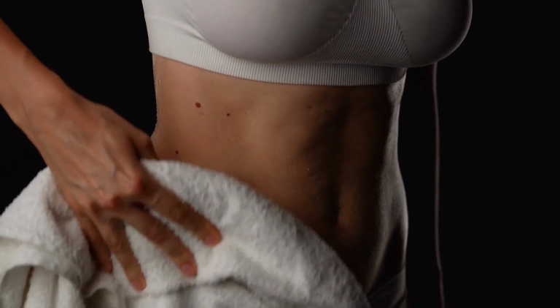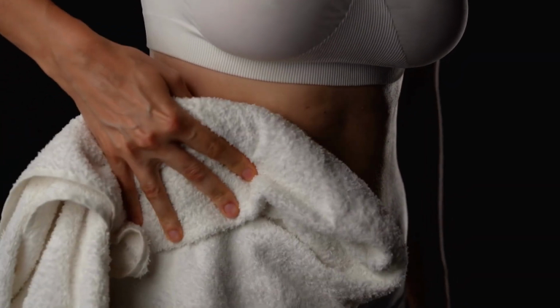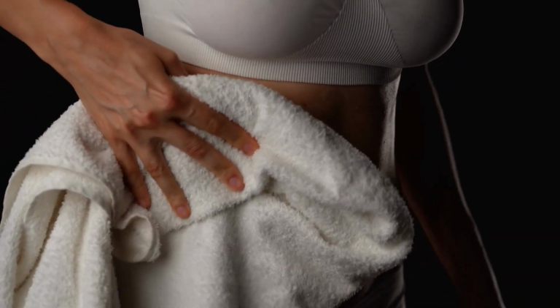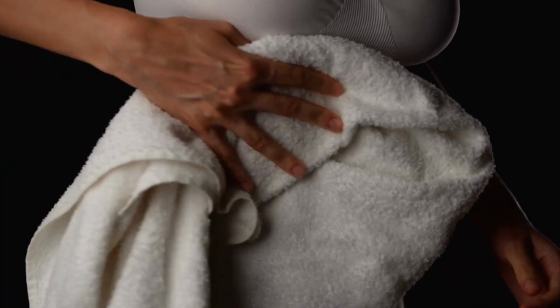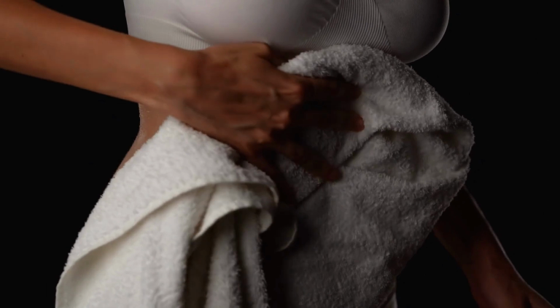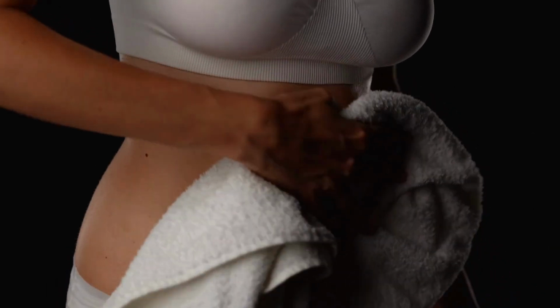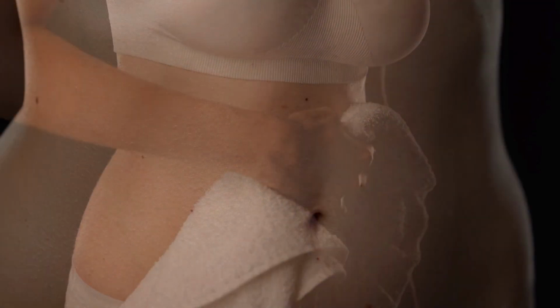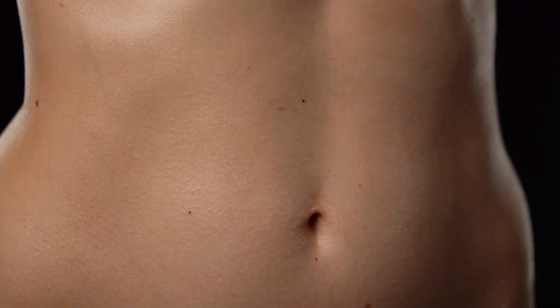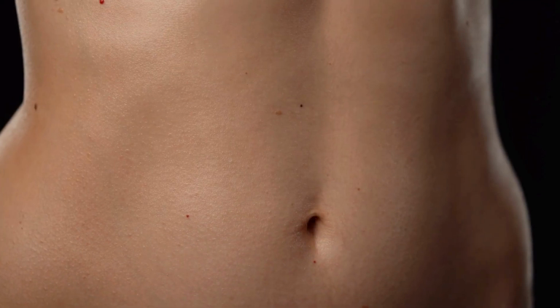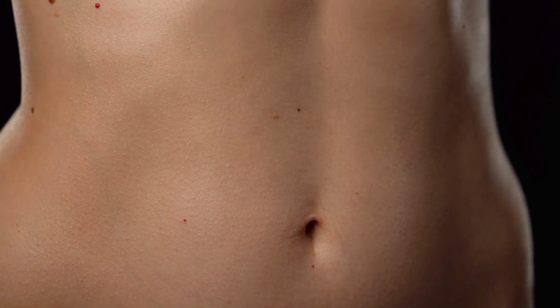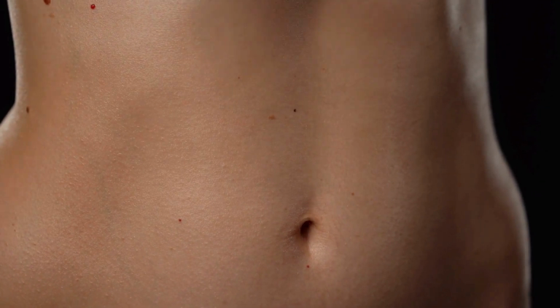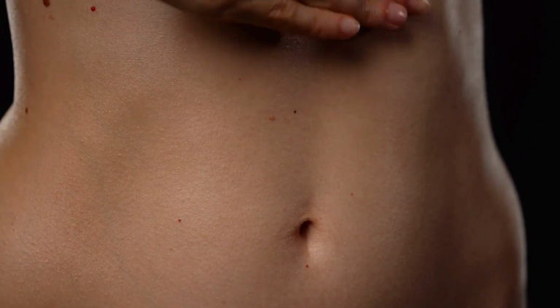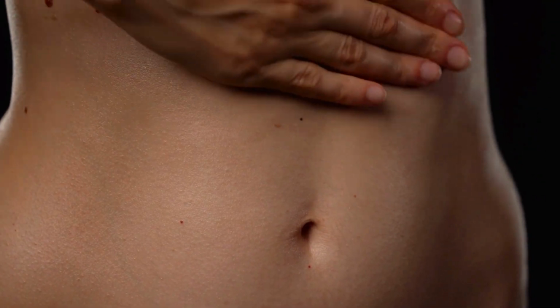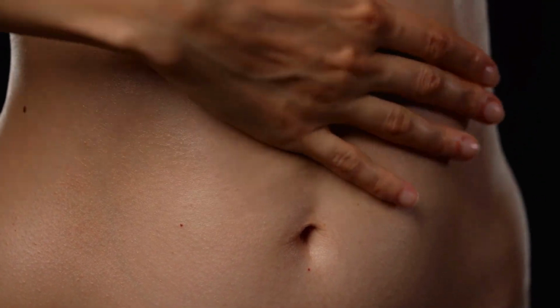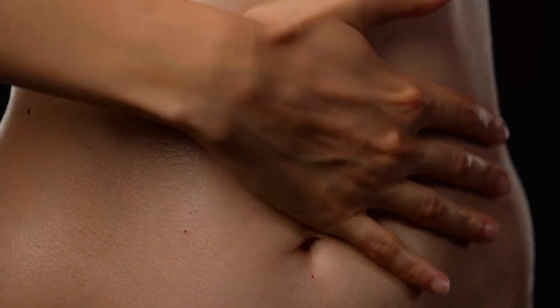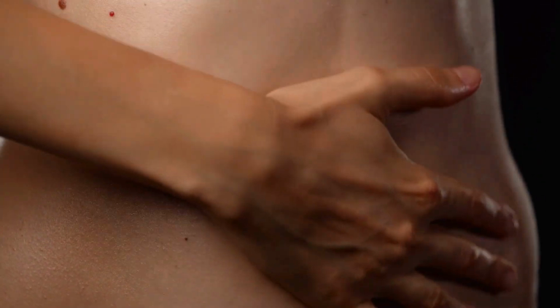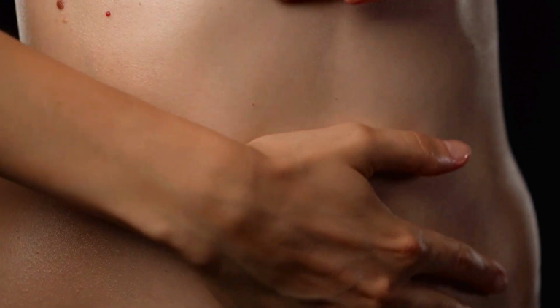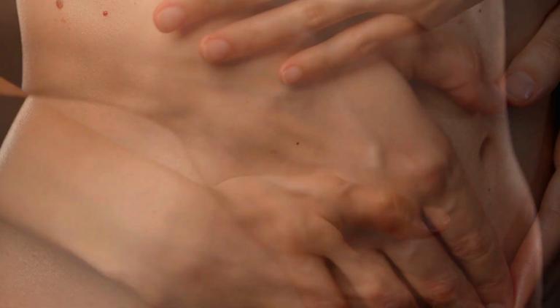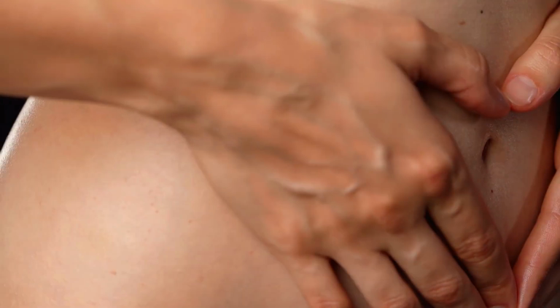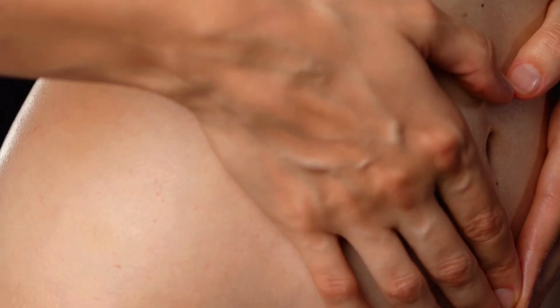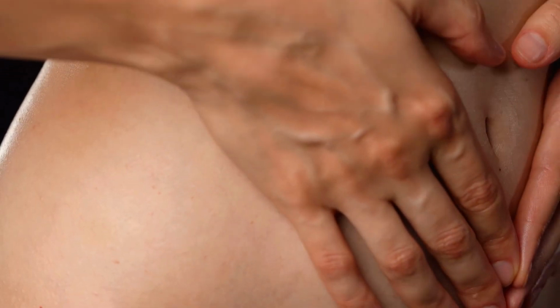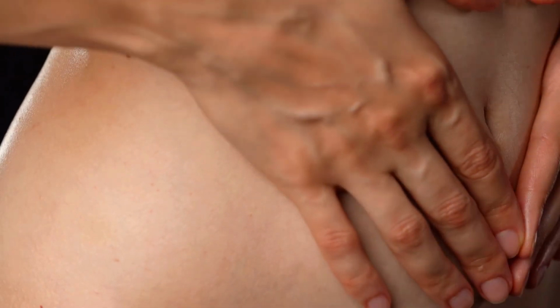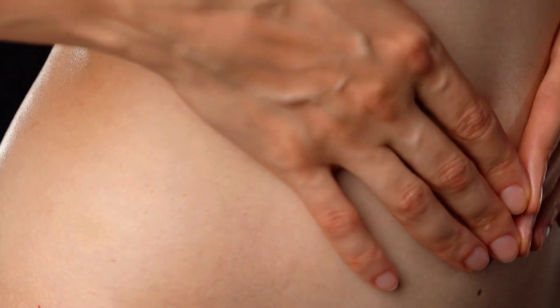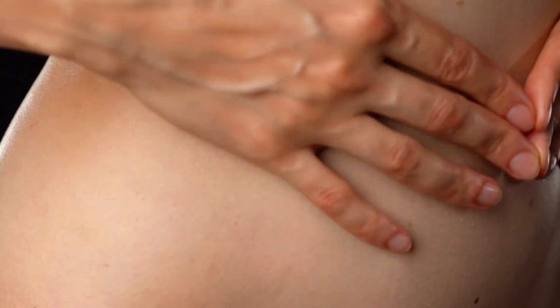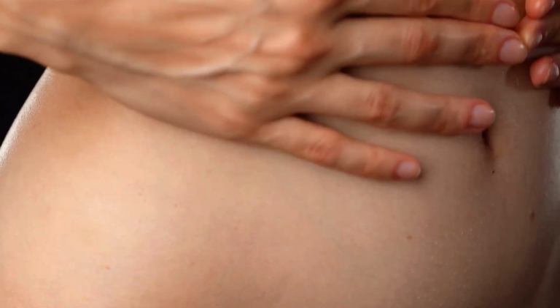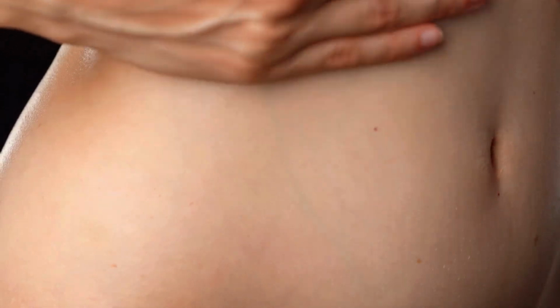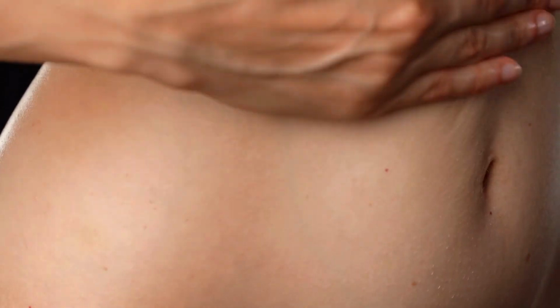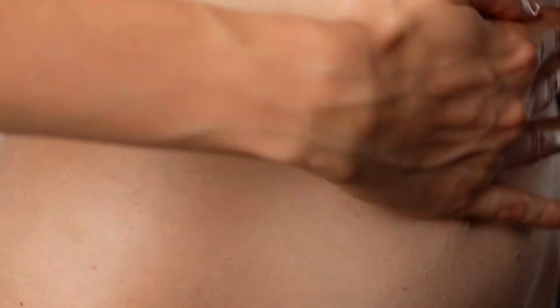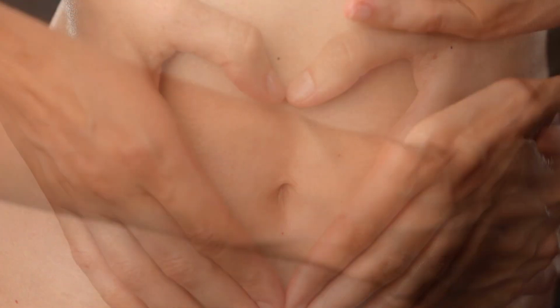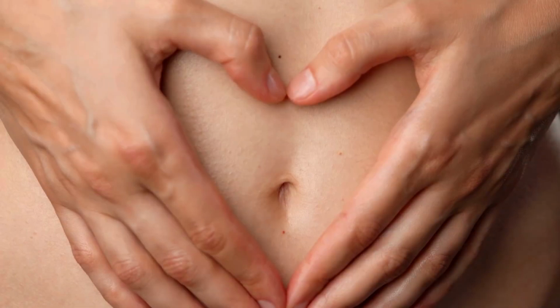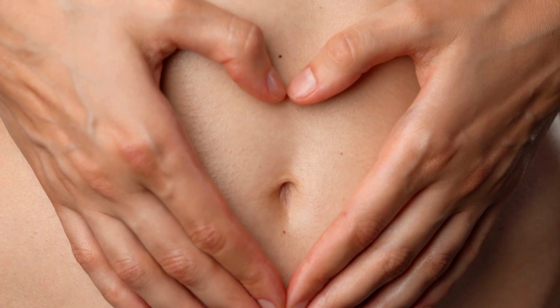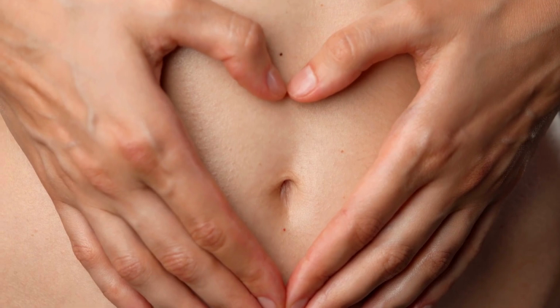The black background enhances the focus on the sculpted abs, while shadows add definition. These images not only depict physical strength but also emphasize the commitment to overall well-being.